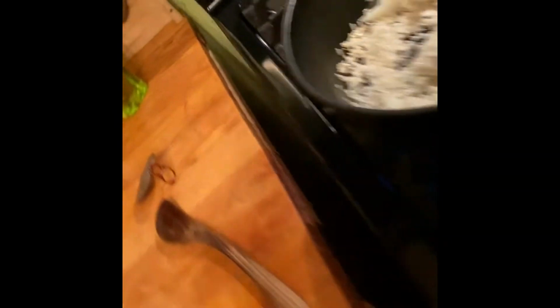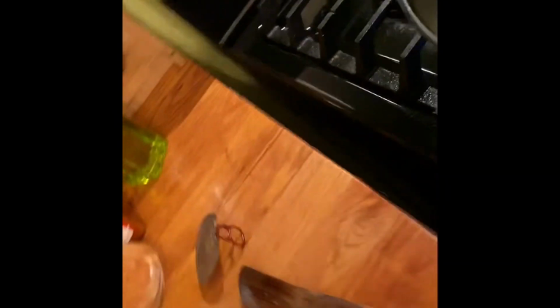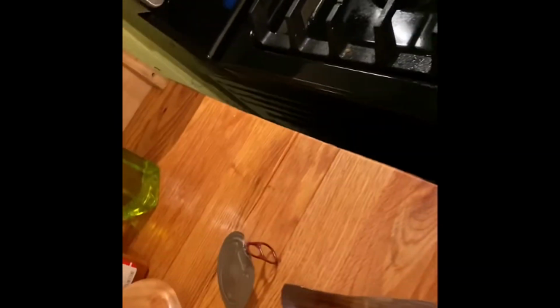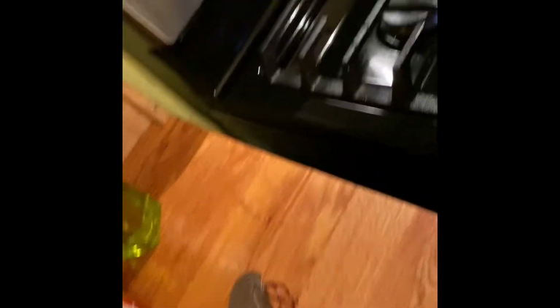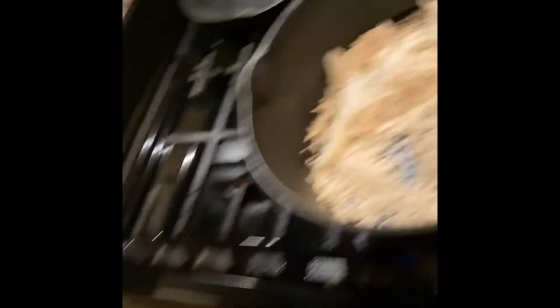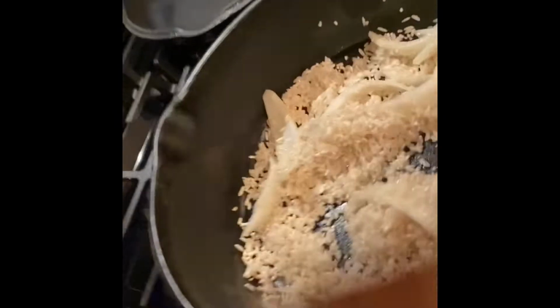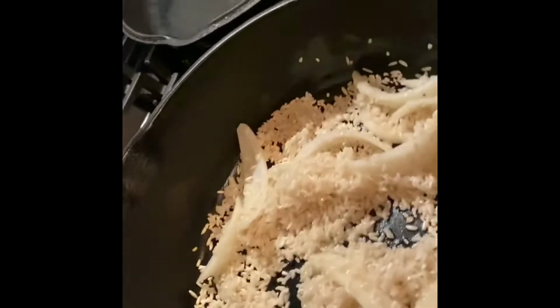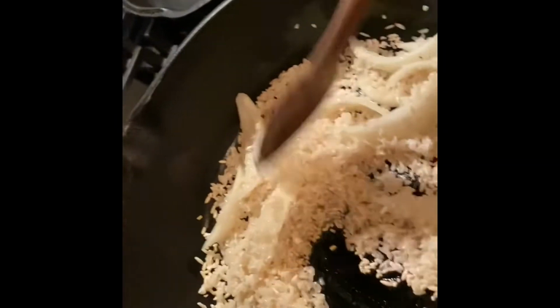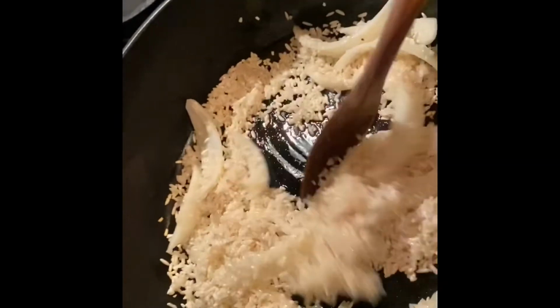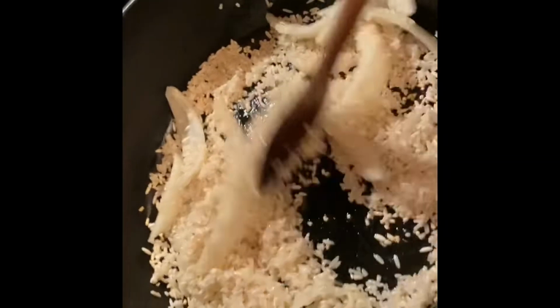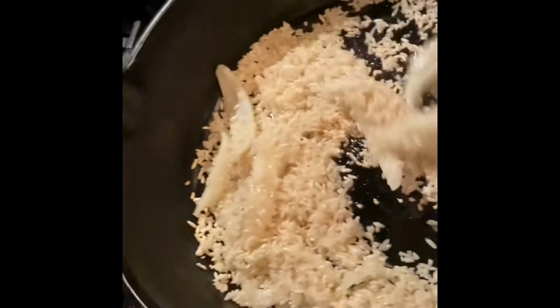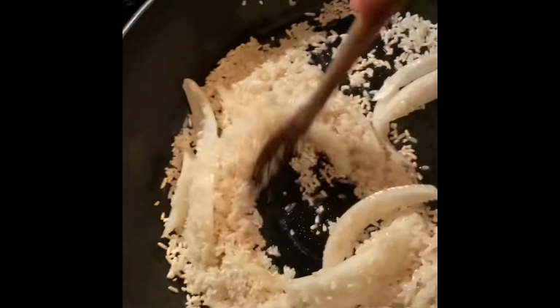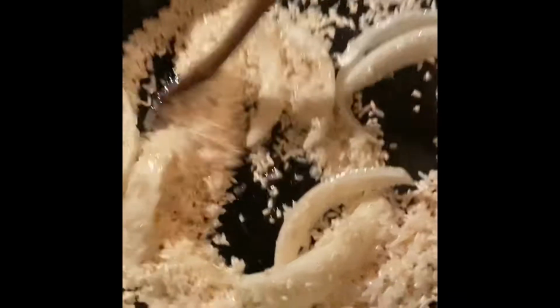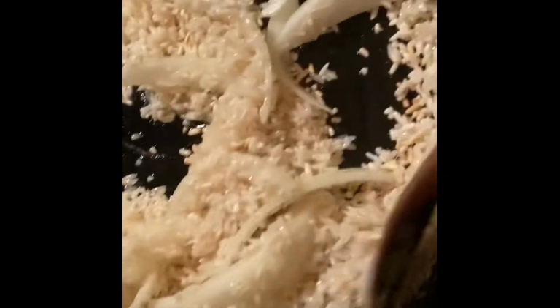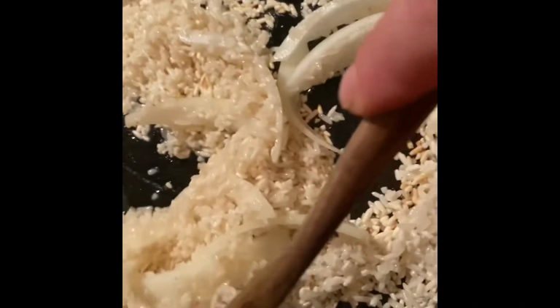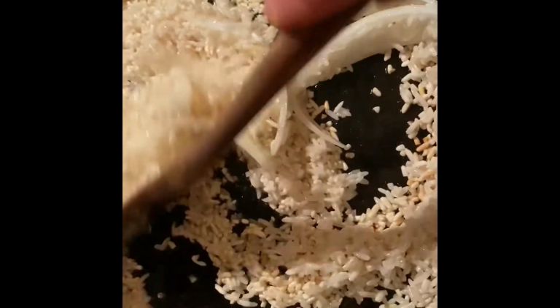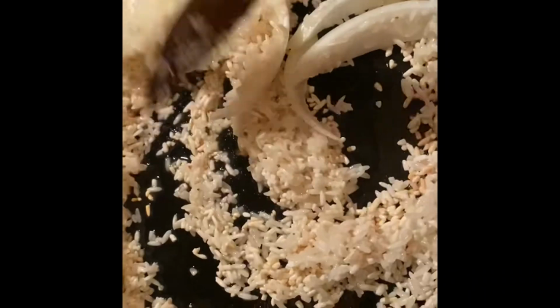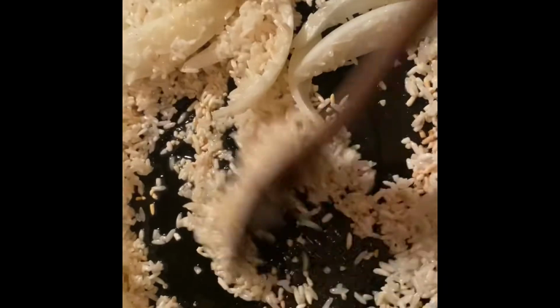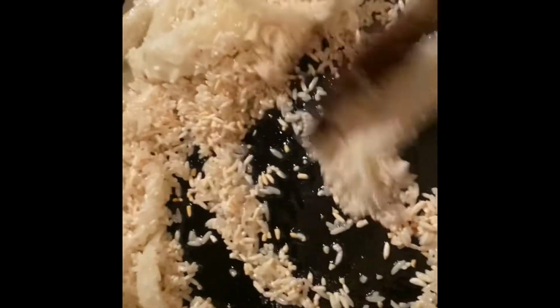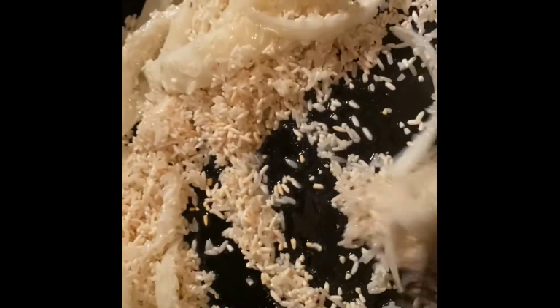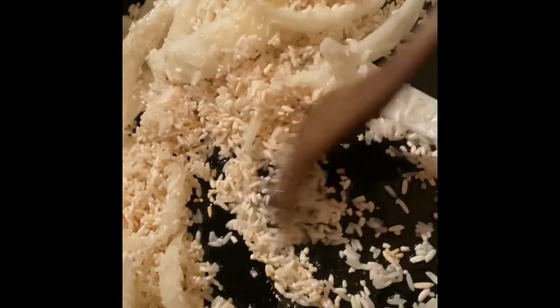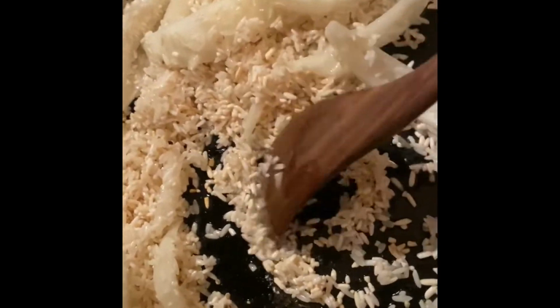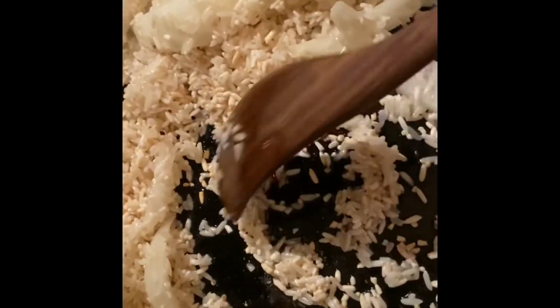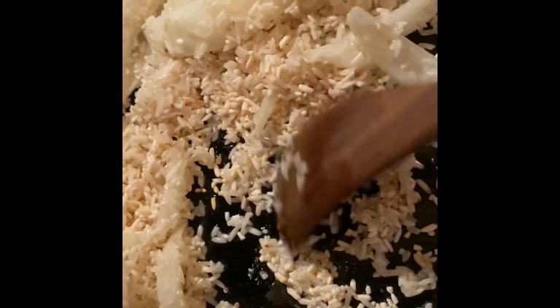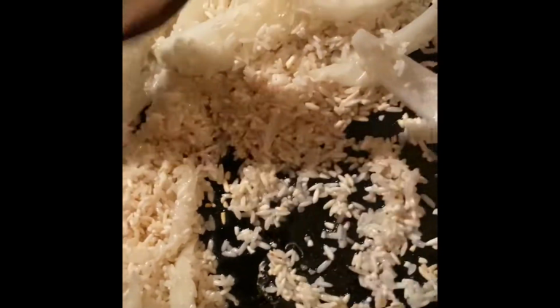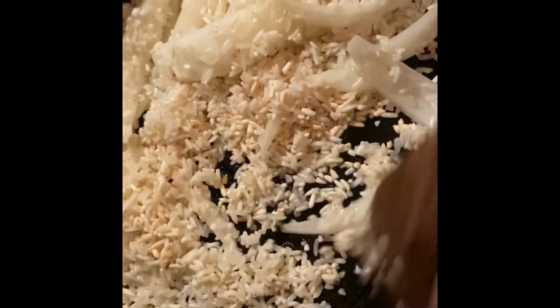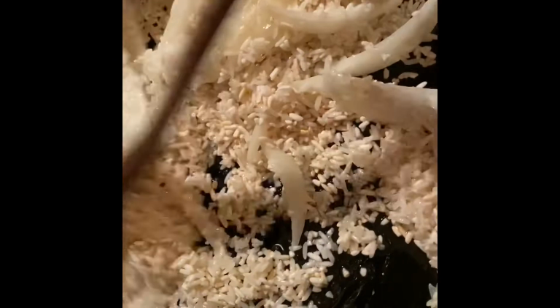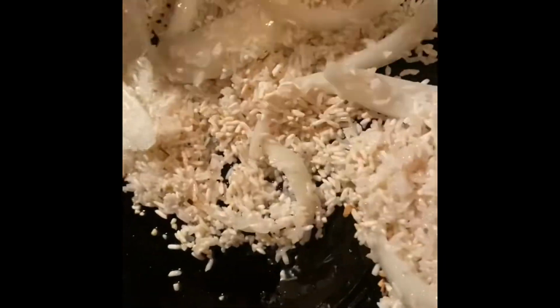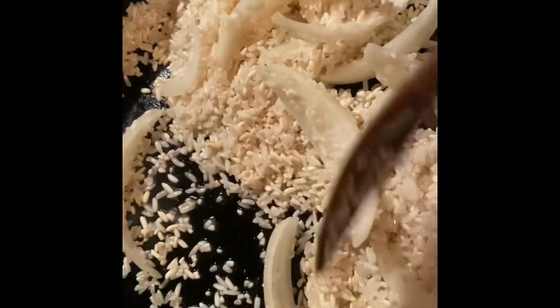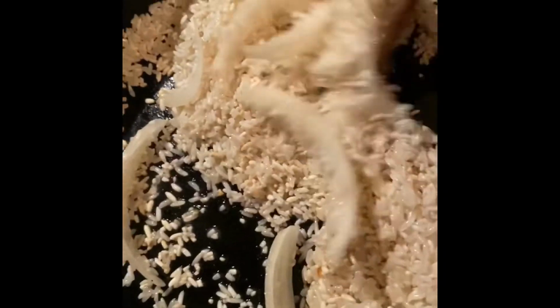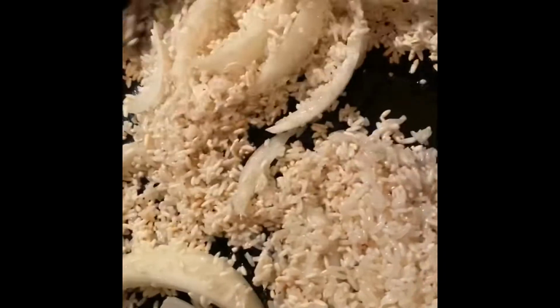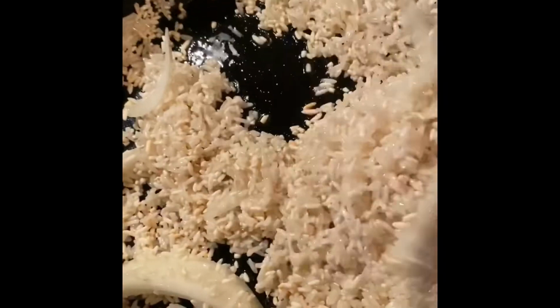Excuse my messy kitchen. Oh look at that — it's getting a little bit brown. That's definitely what you want to happen.